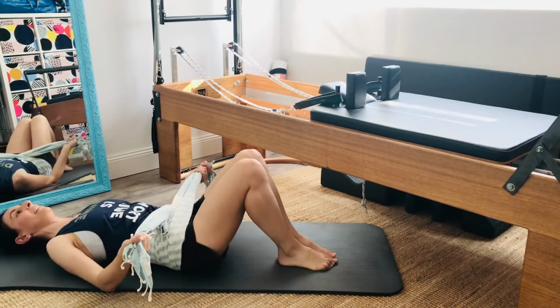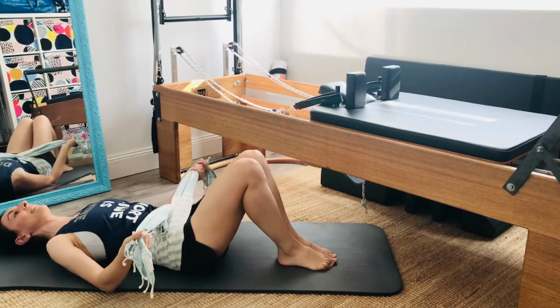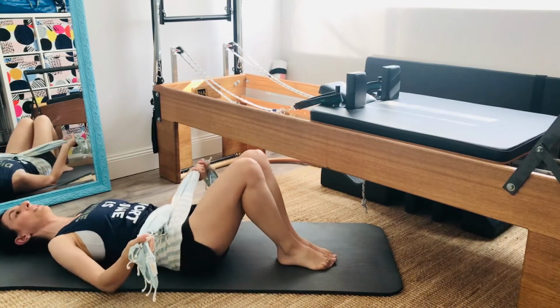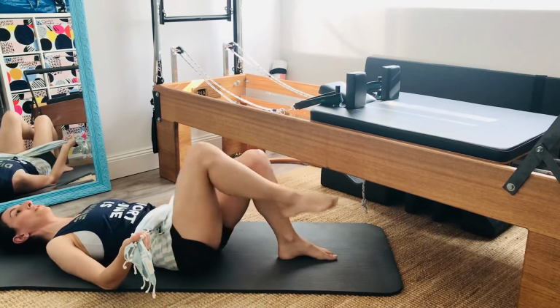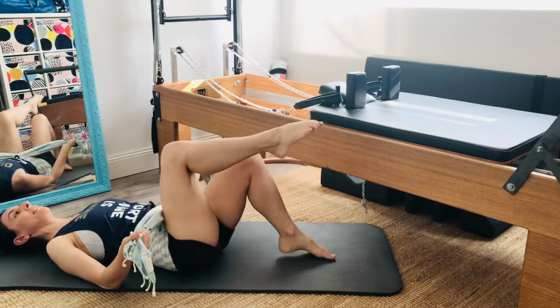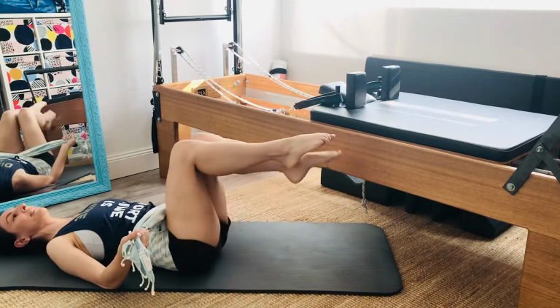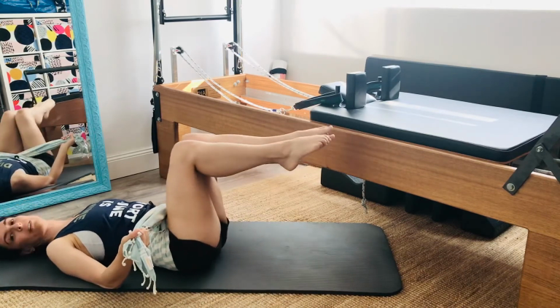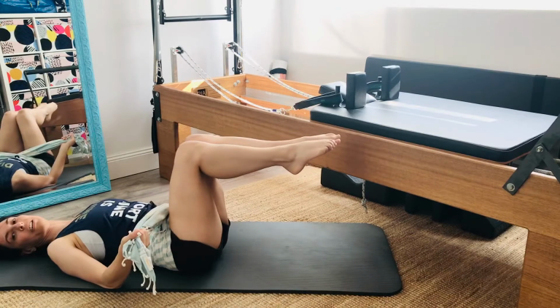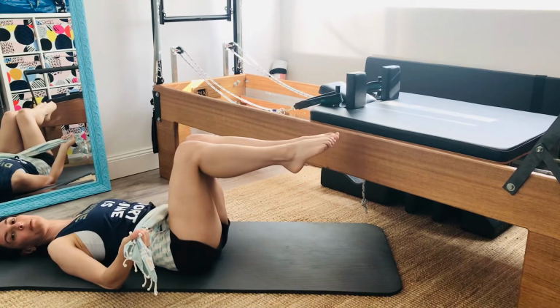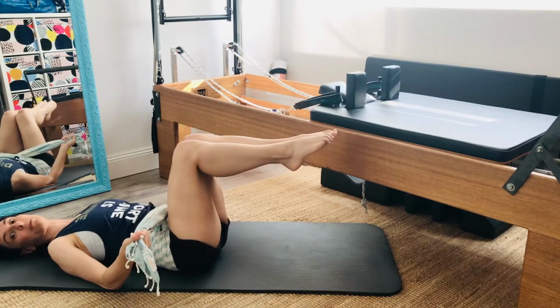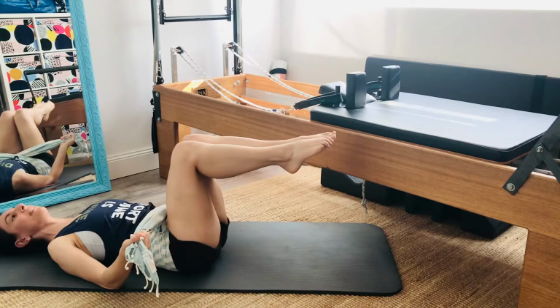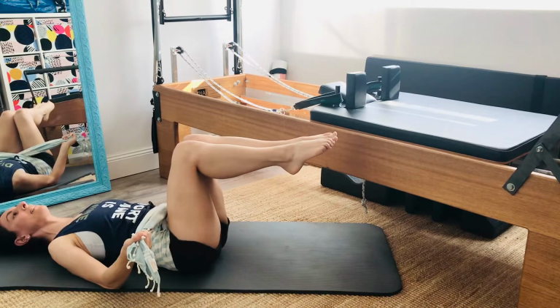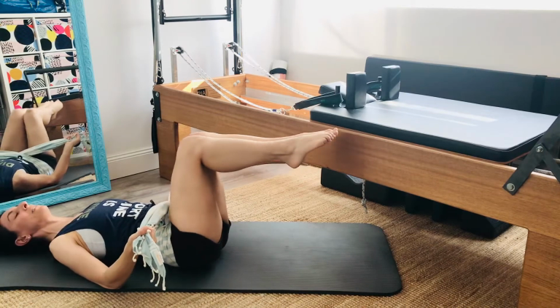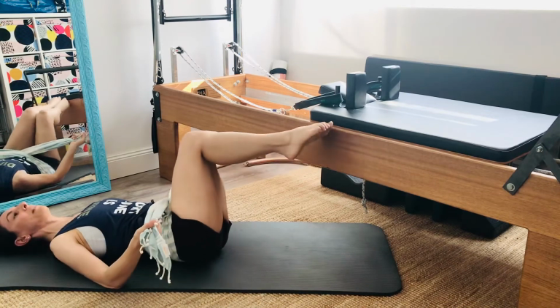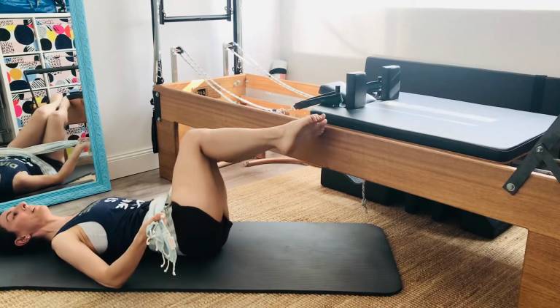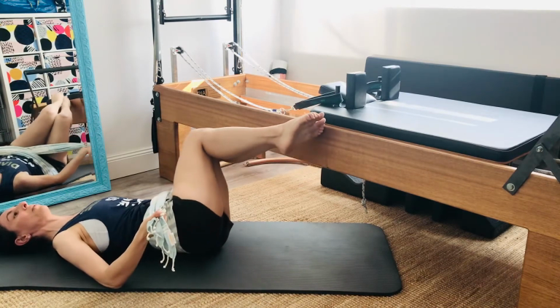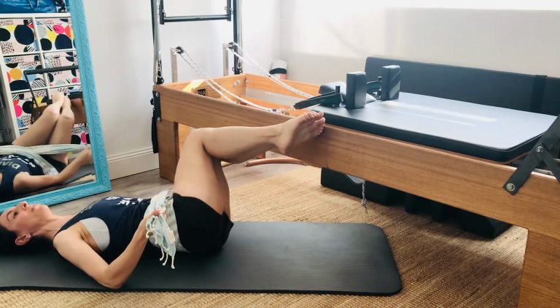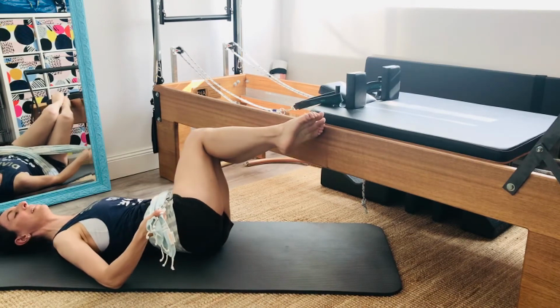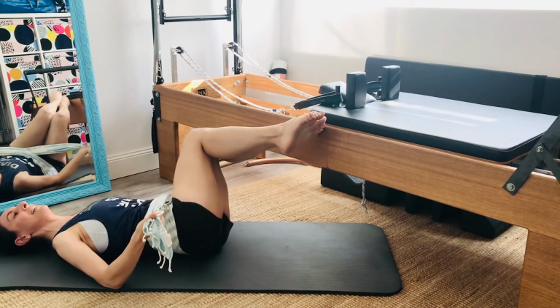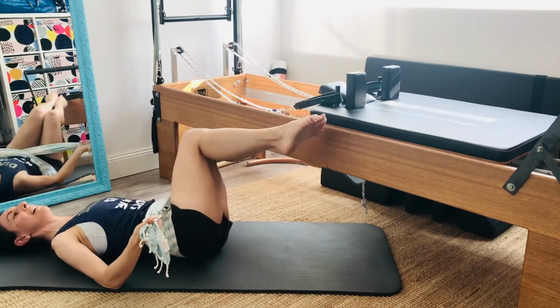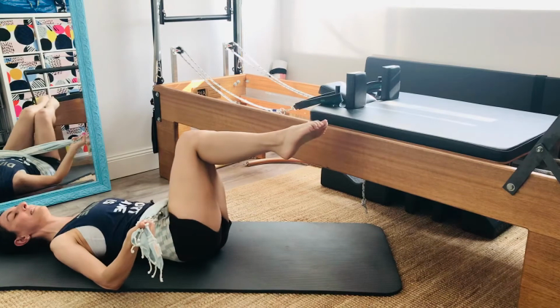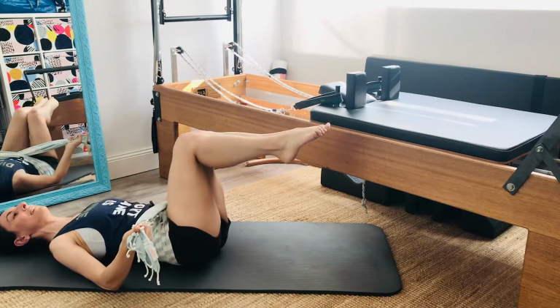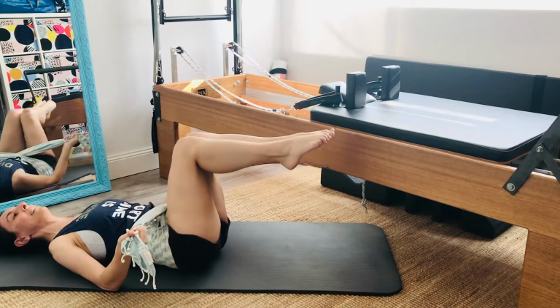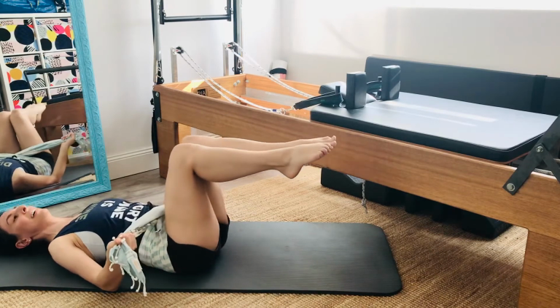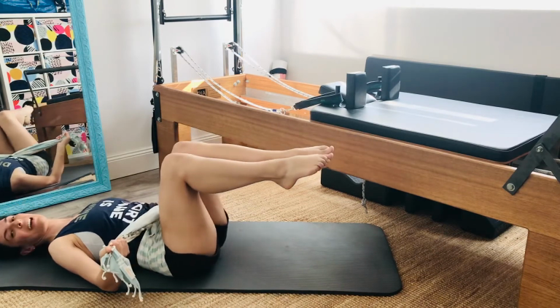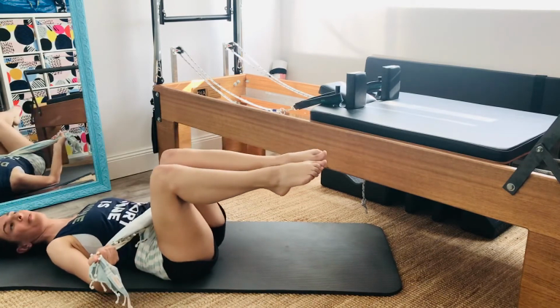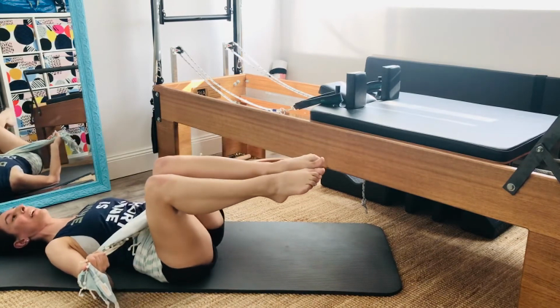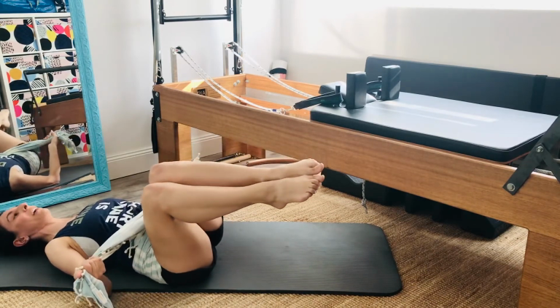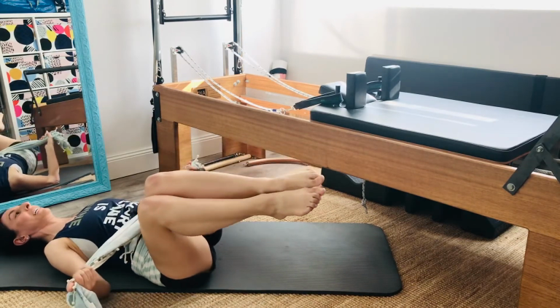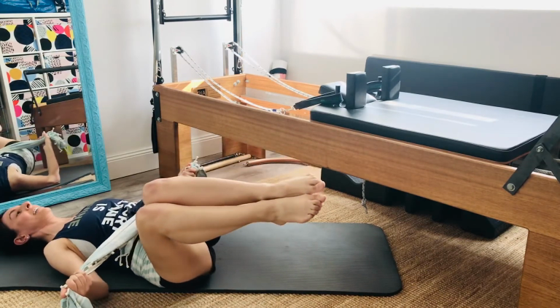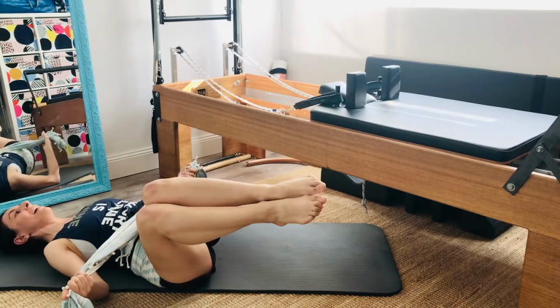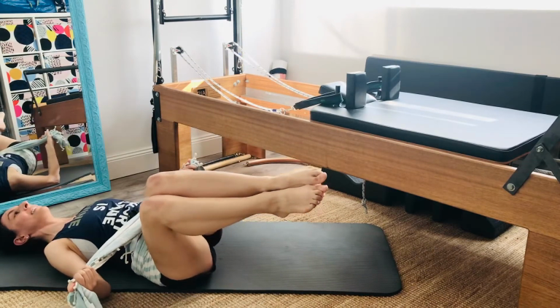Lastly we can do the side to side variation that we might do in class. It's the same idea — rolling over and then centre, and rolling the other way, and centre.